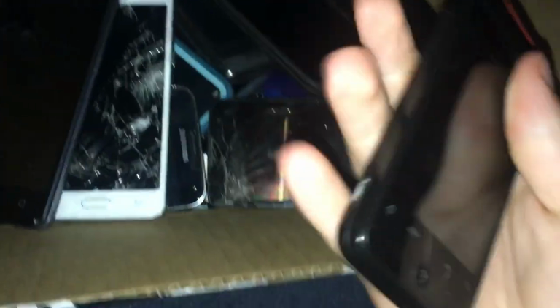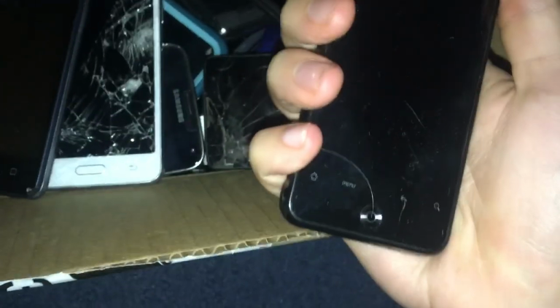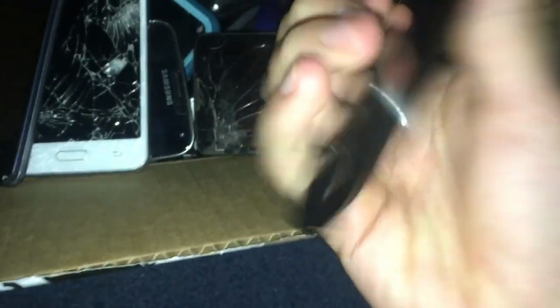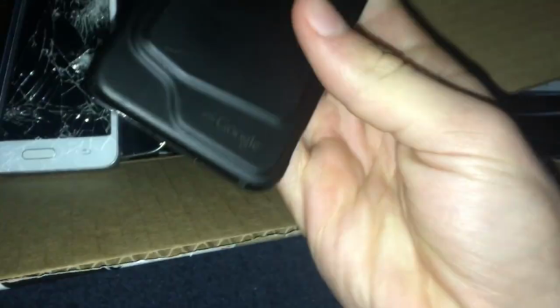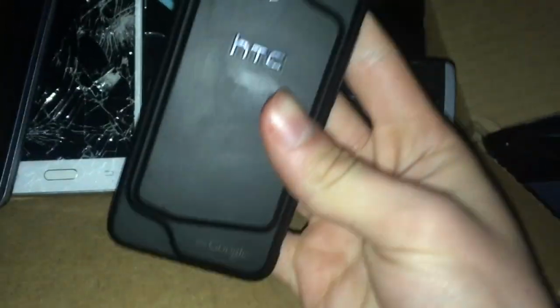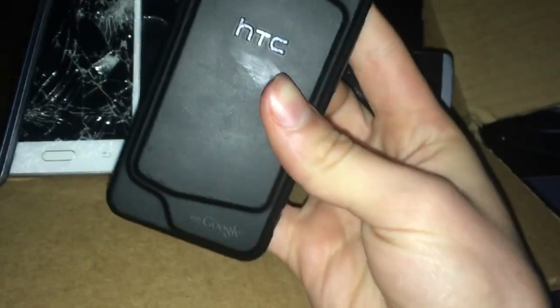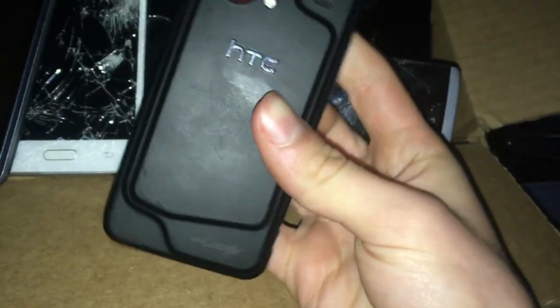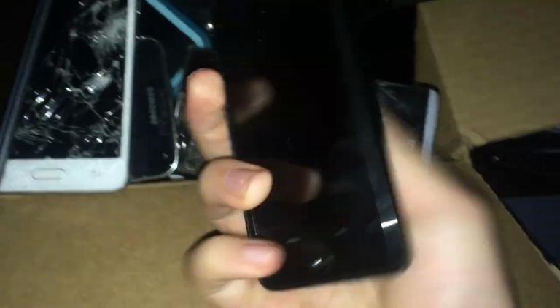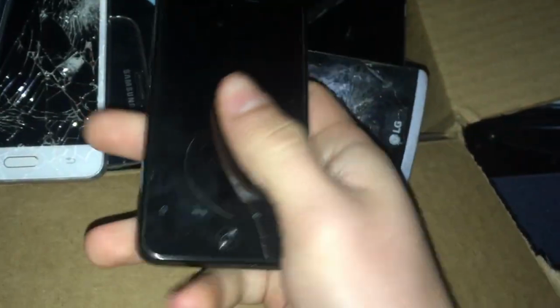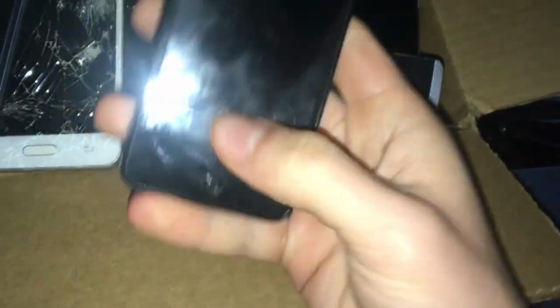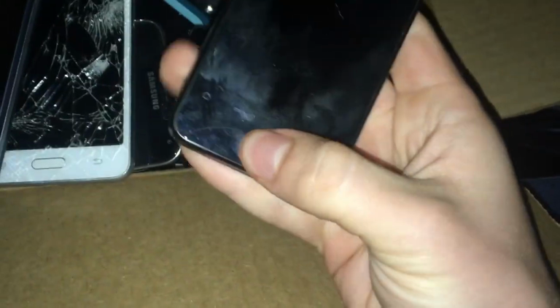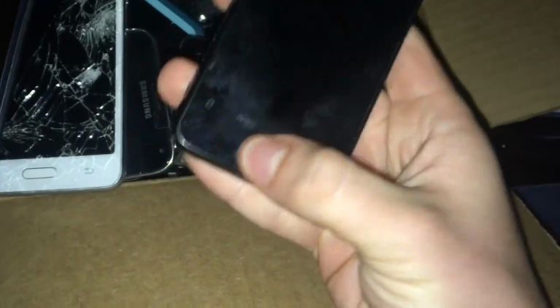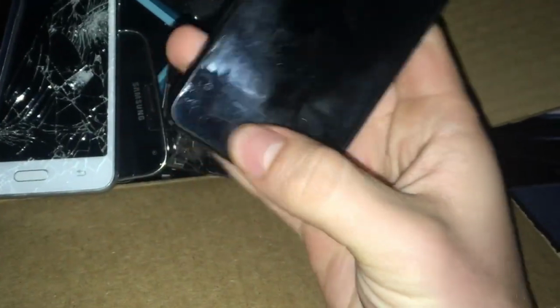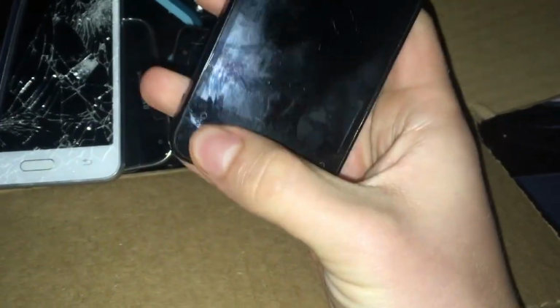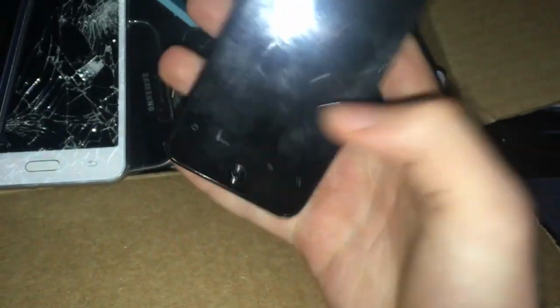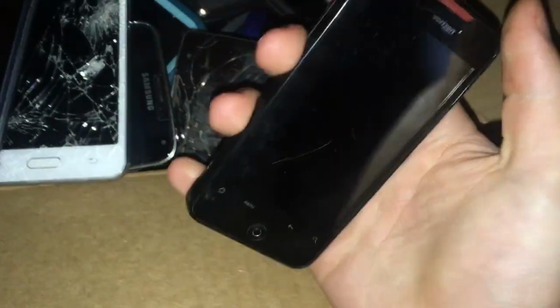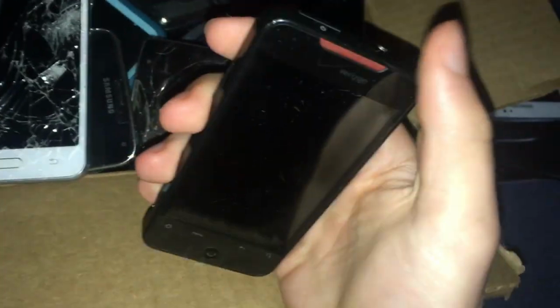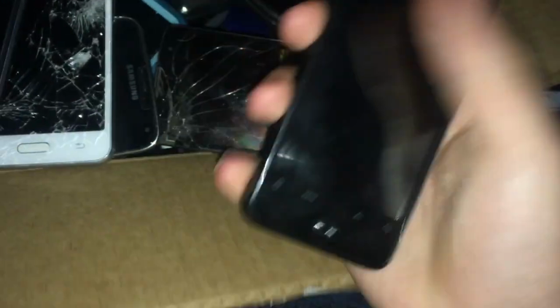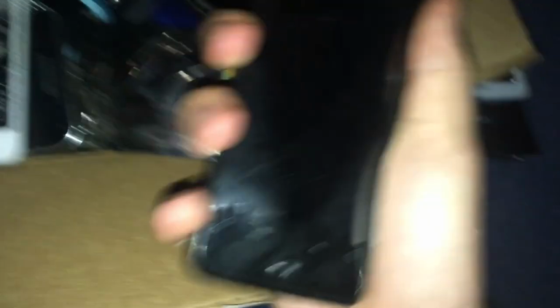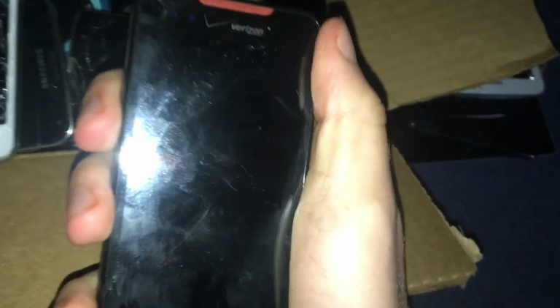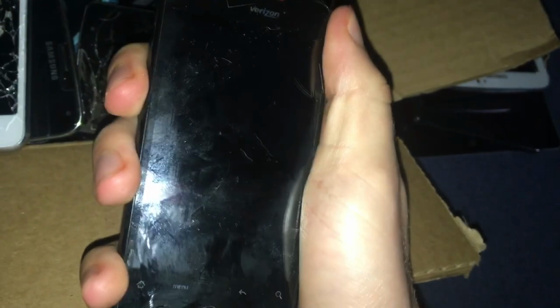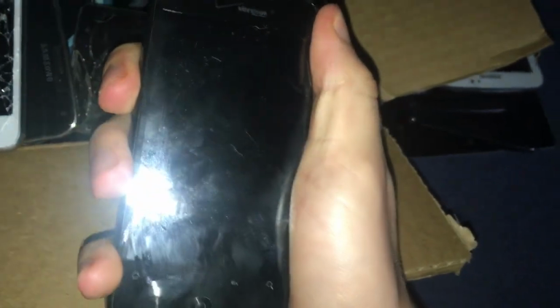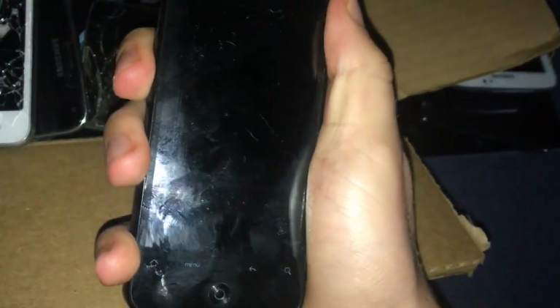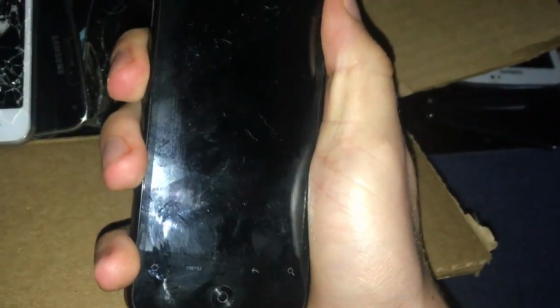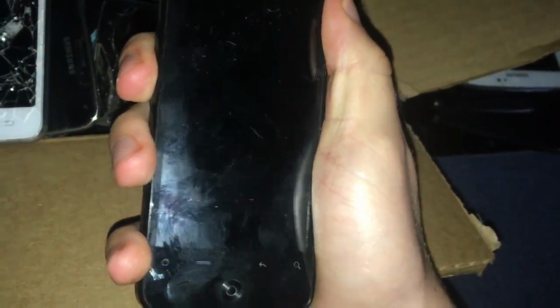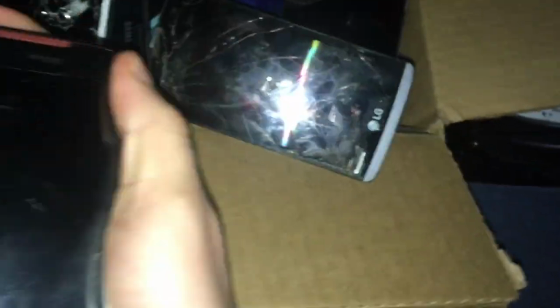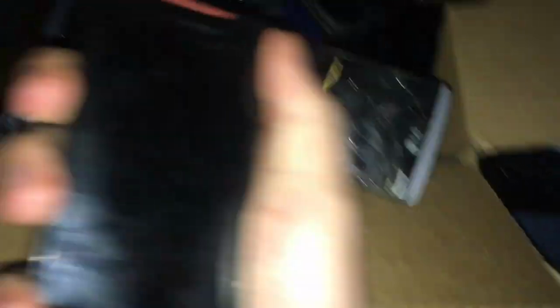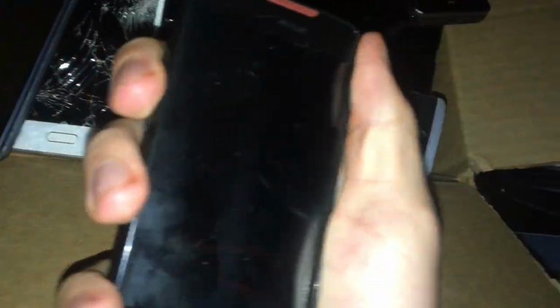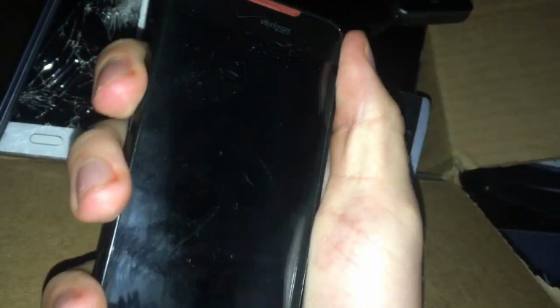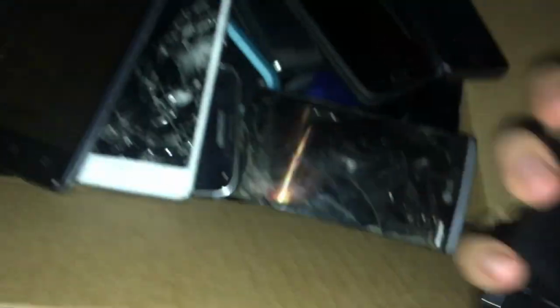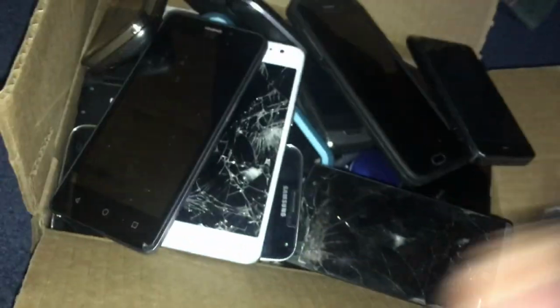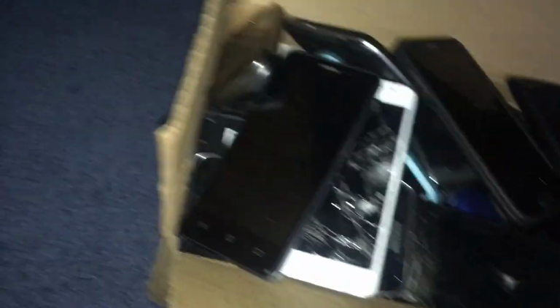This is an HTC Droid Incredible. I found this in the Target bin at my local Target. It works perfectly fine — she's dead right now, and it's kind of dirty because it's been sitting on my floor.